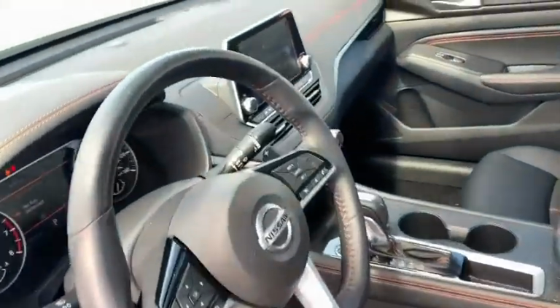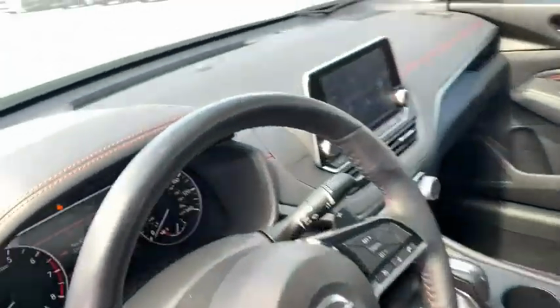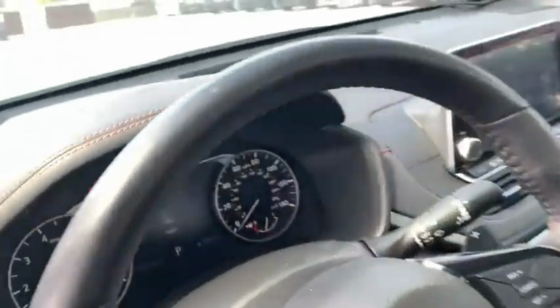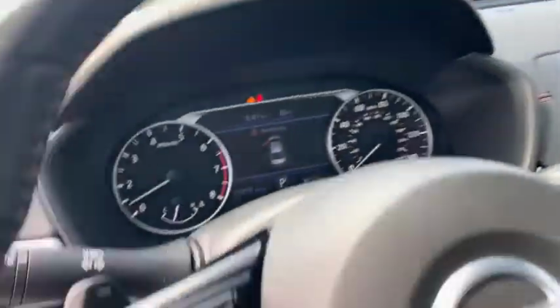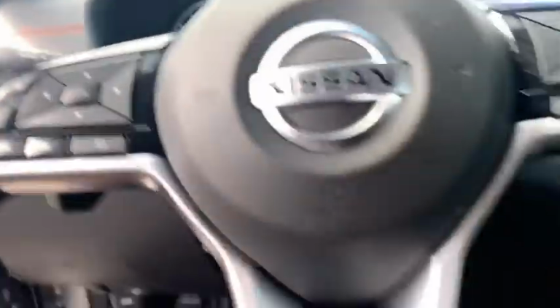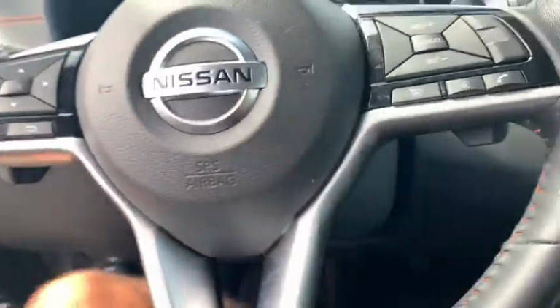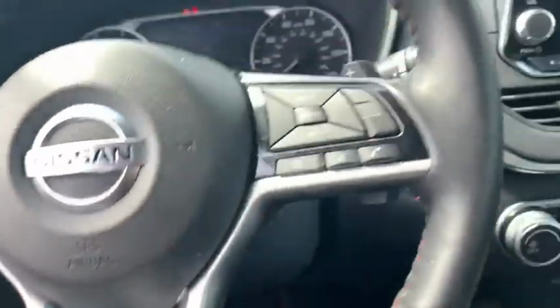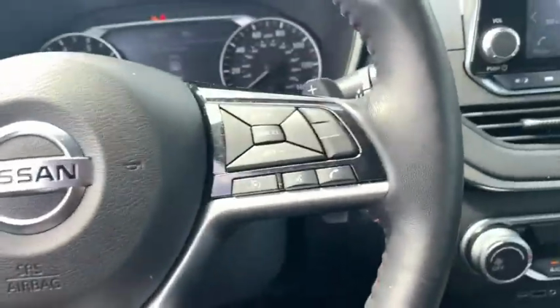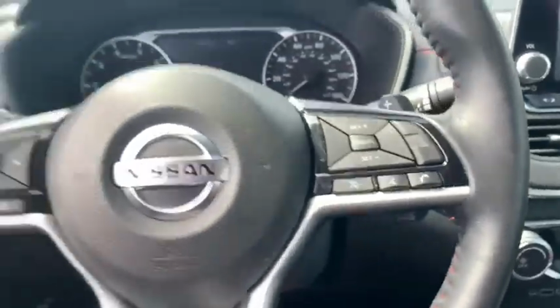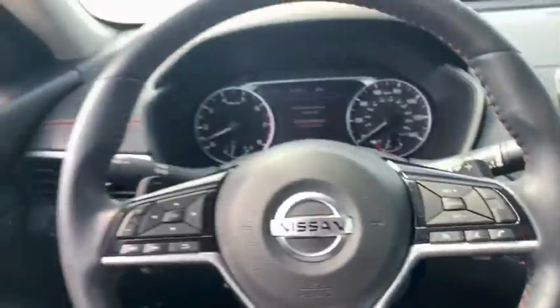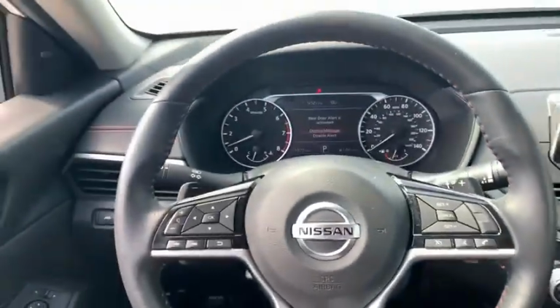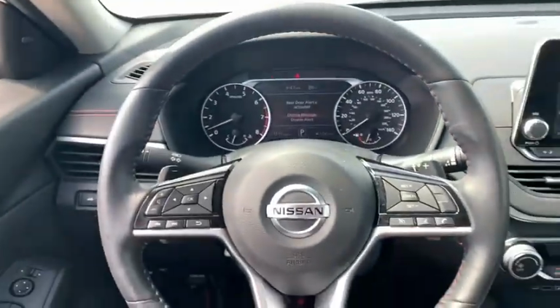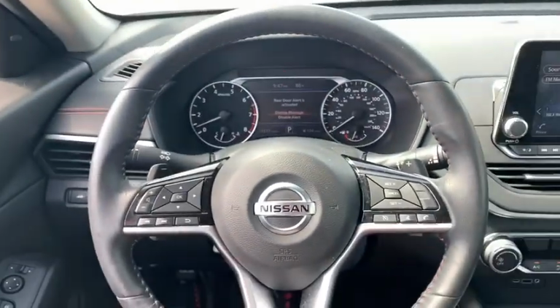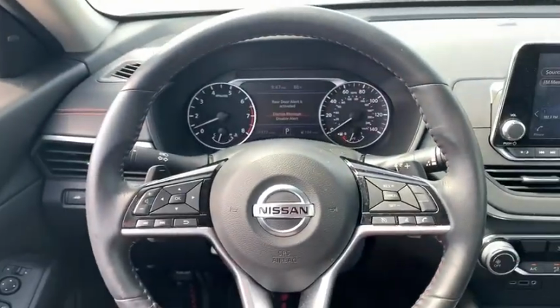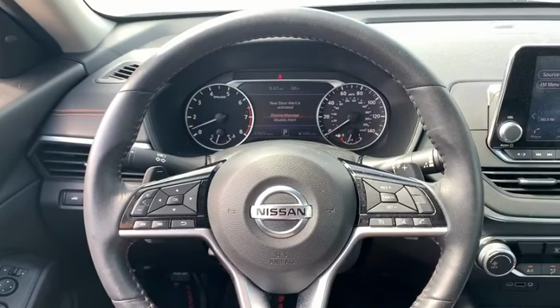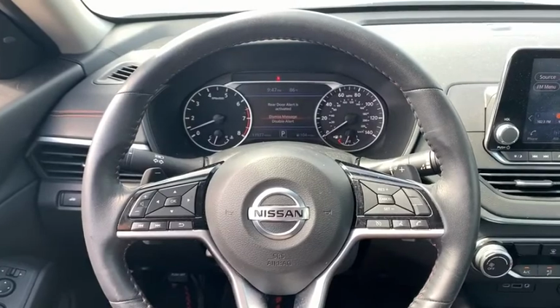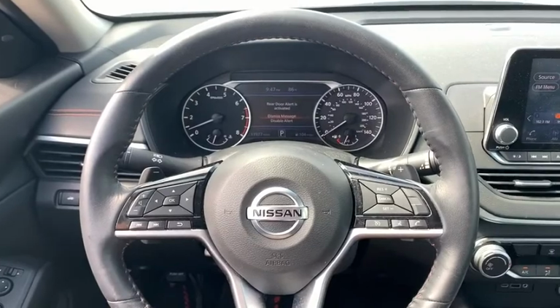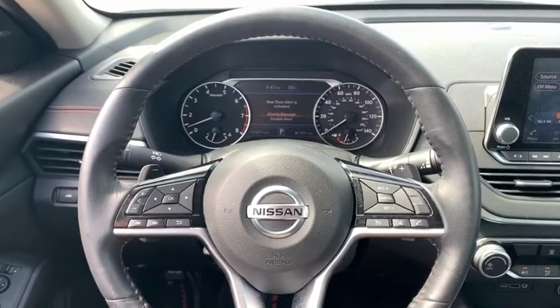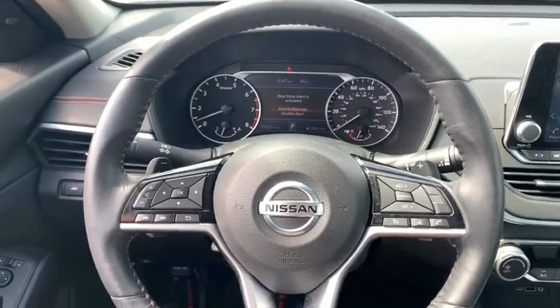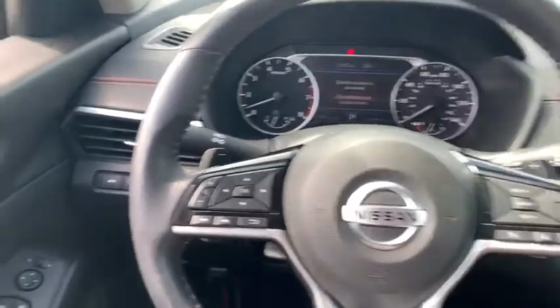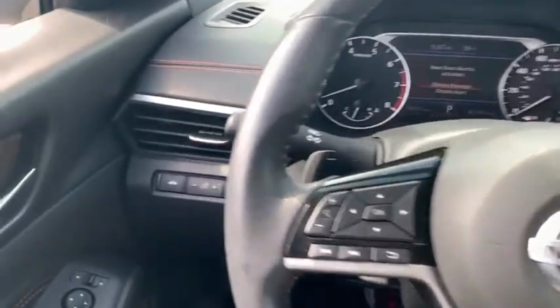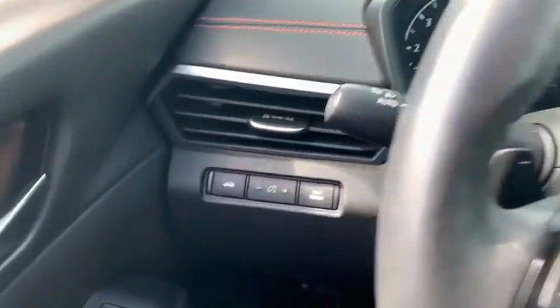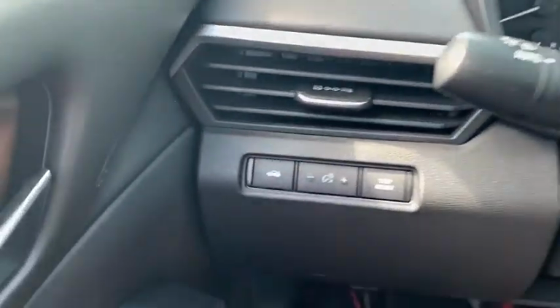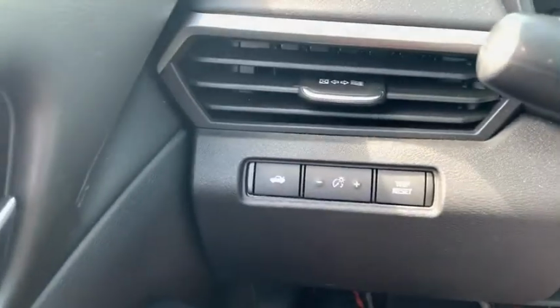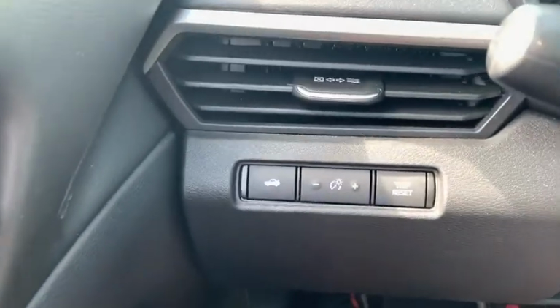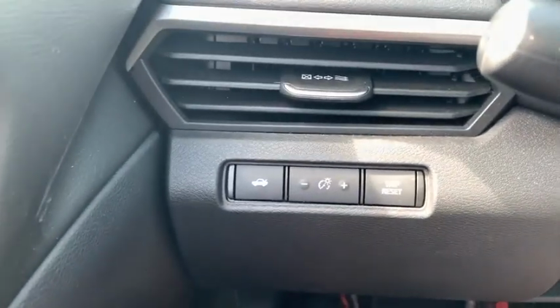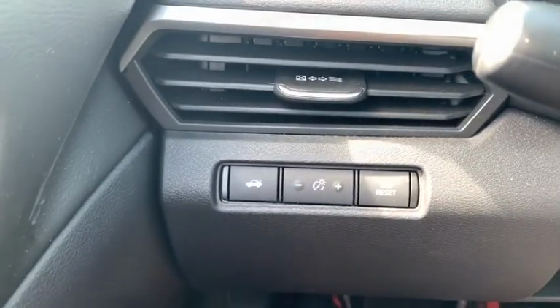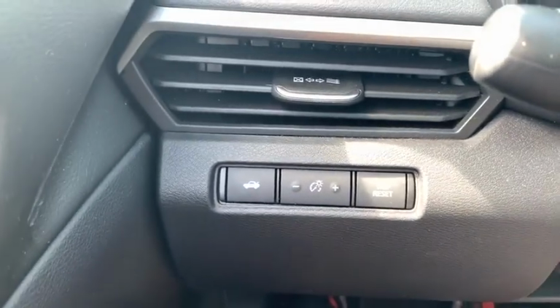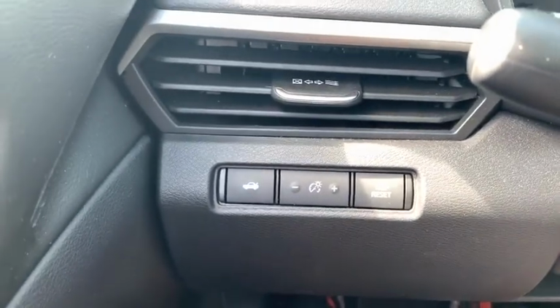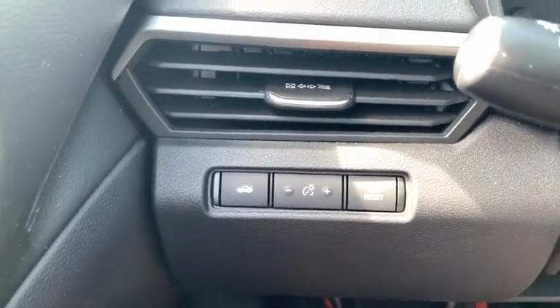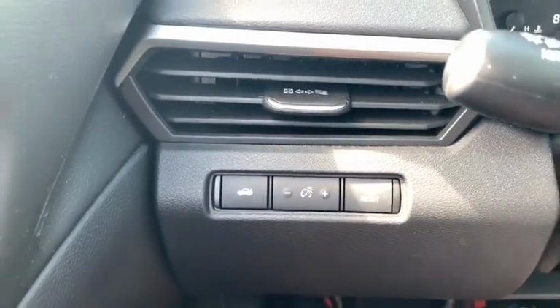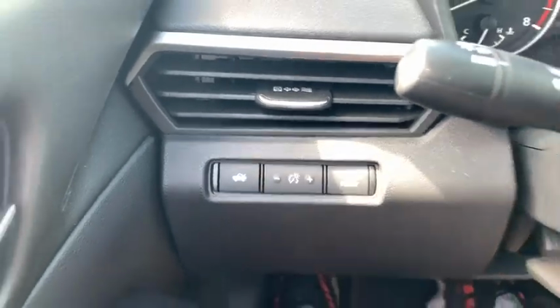Traction control, dual airbags, power steering, four-wheel disc brakes, center armrest, heated front seat, trip computer.